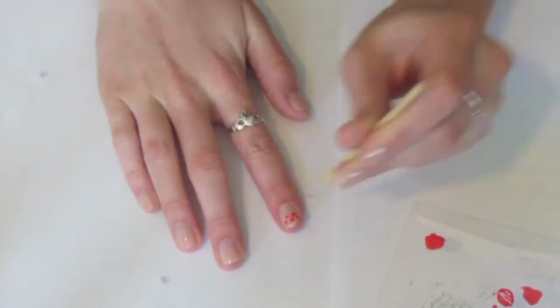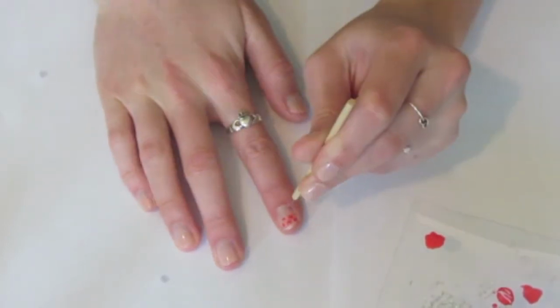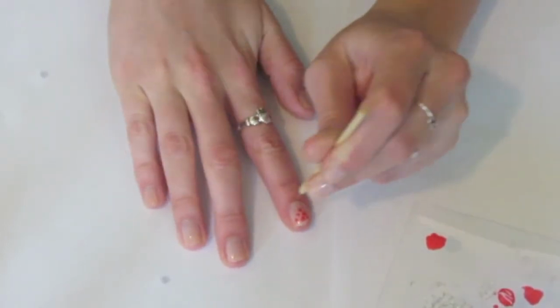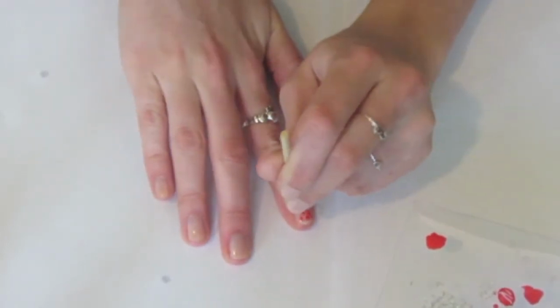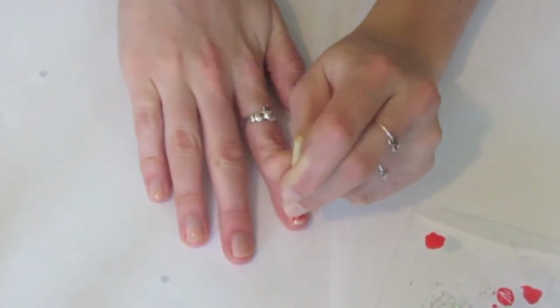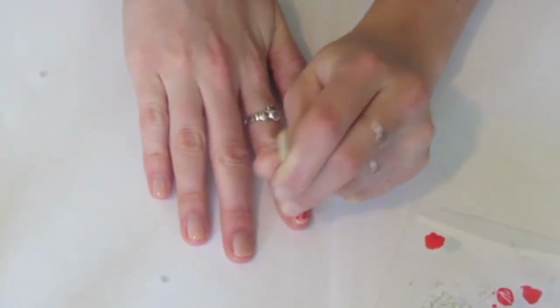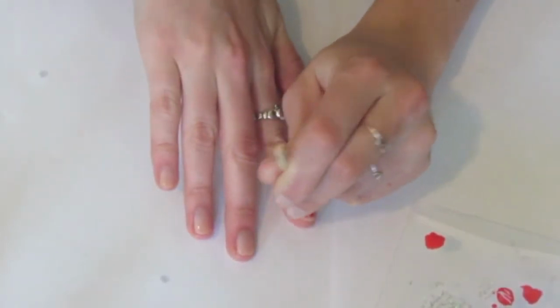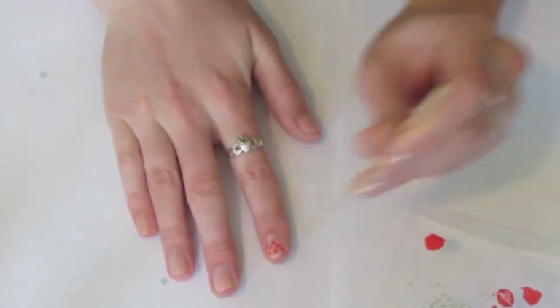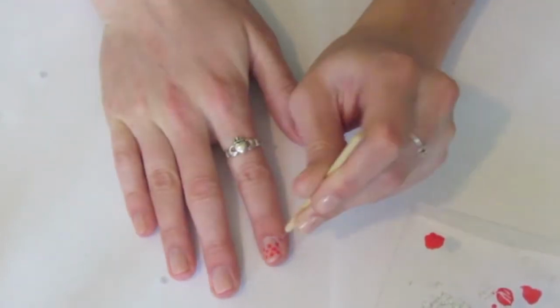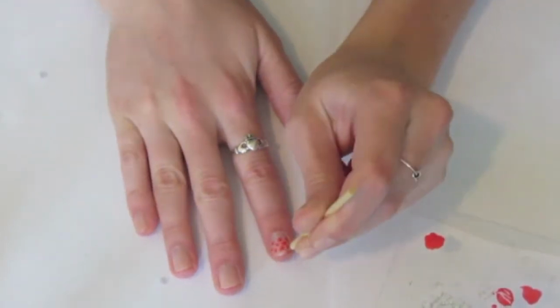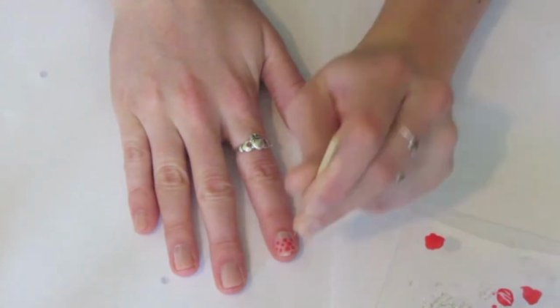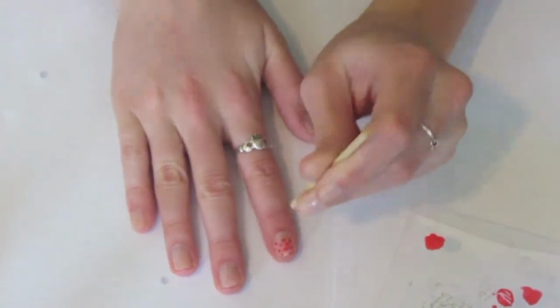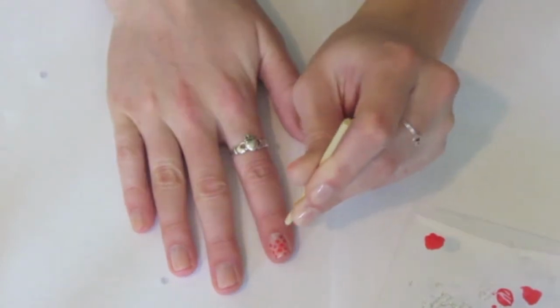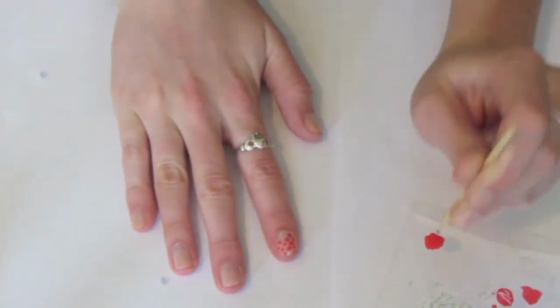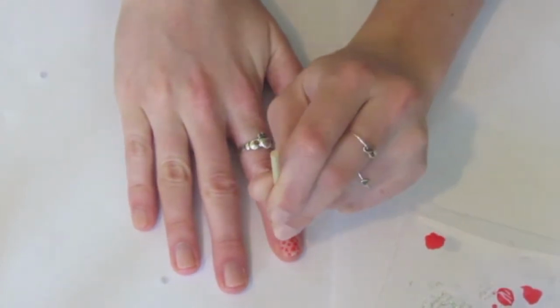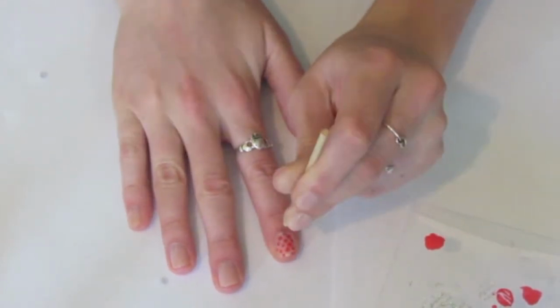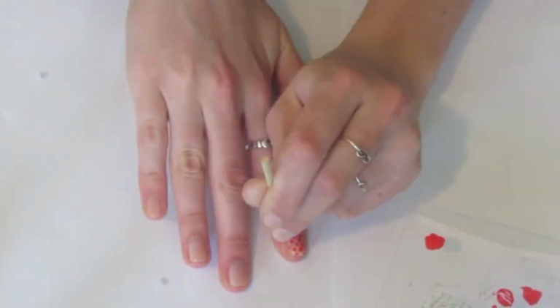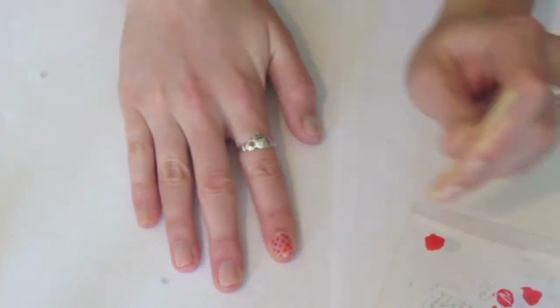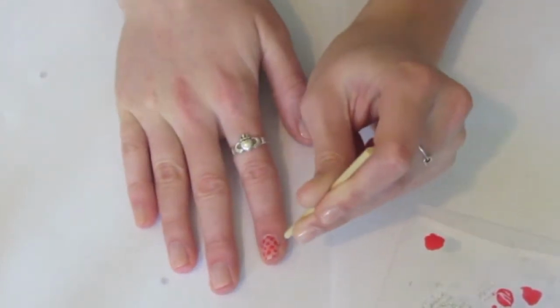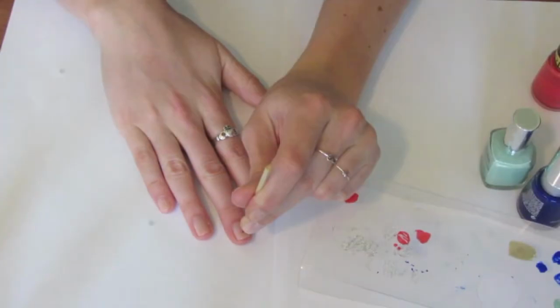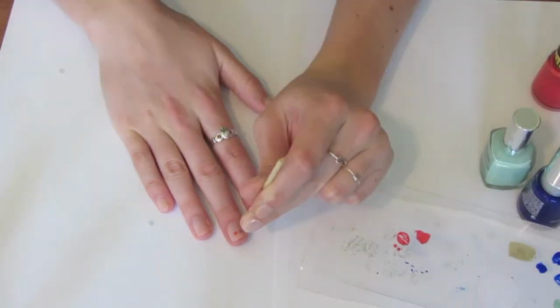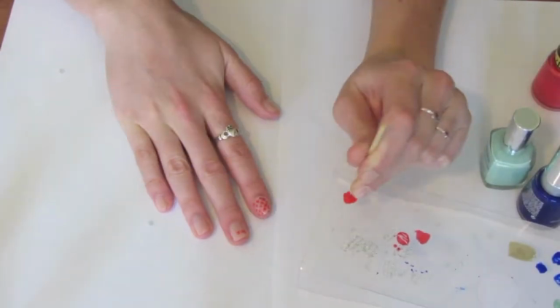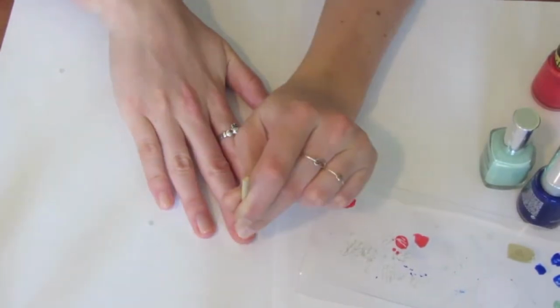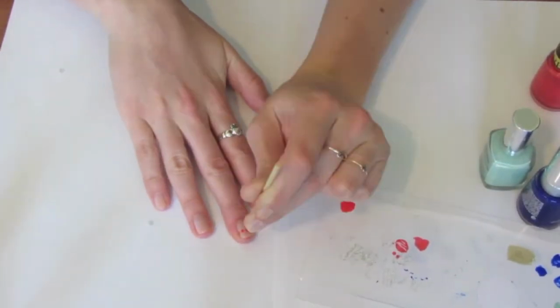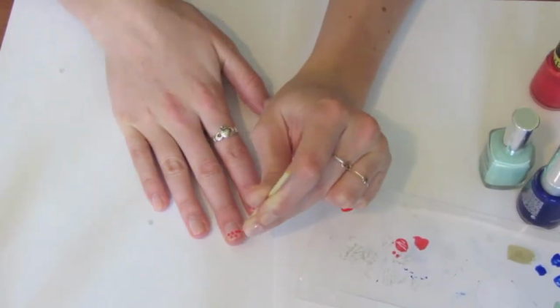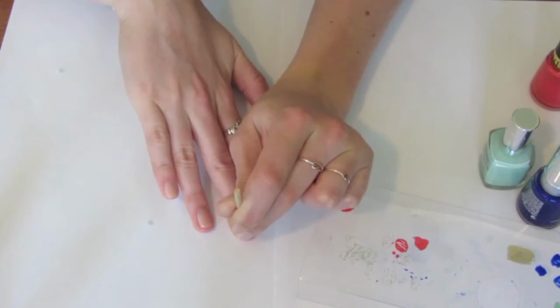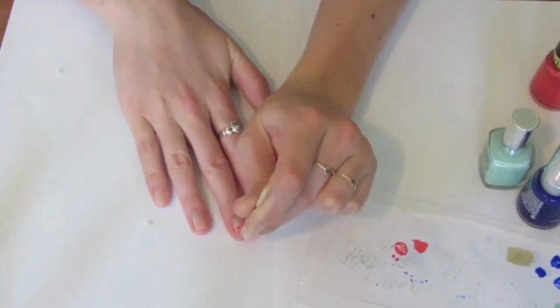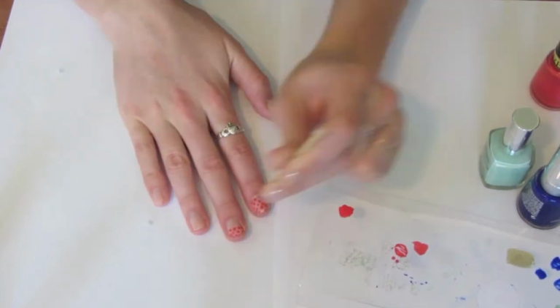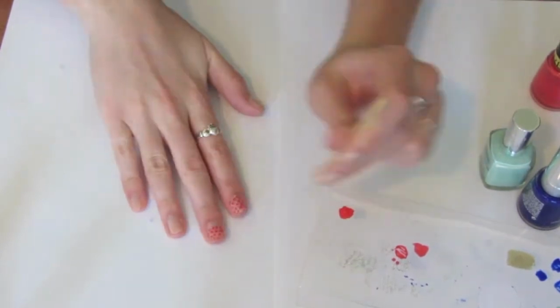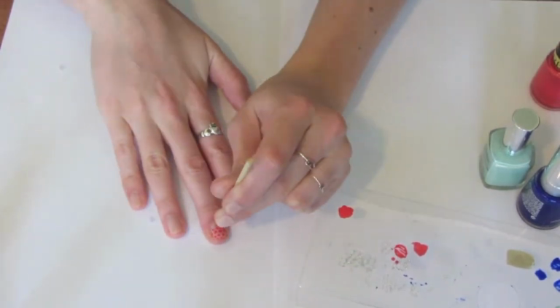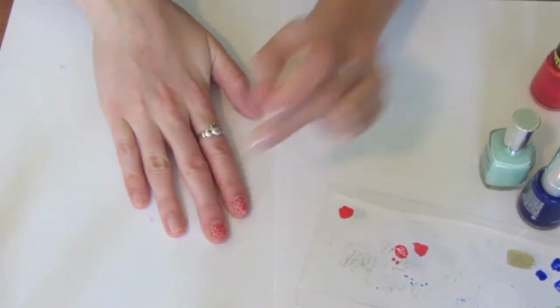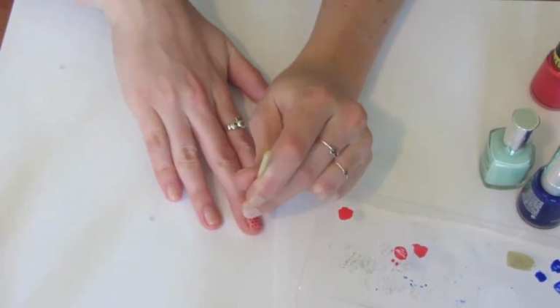Basically you're just doing rows of alternating dots, and you're just going to want to fill up your entire nail. You're just going to keep on going until you've covered up all of your nails.